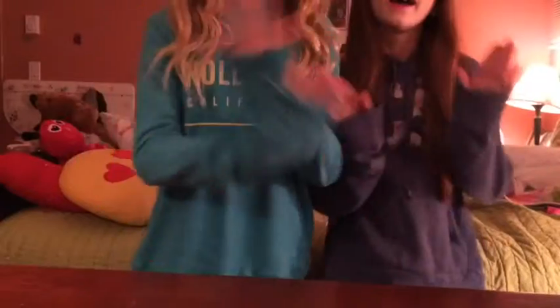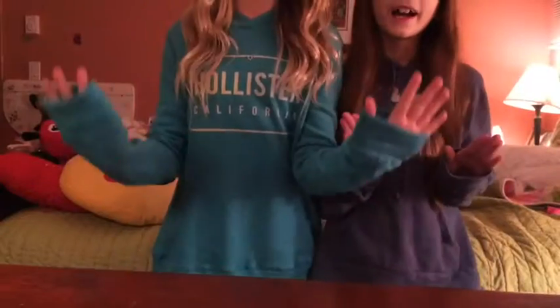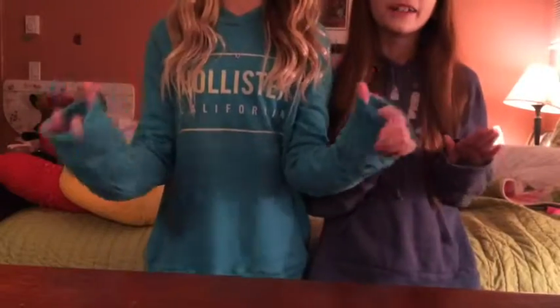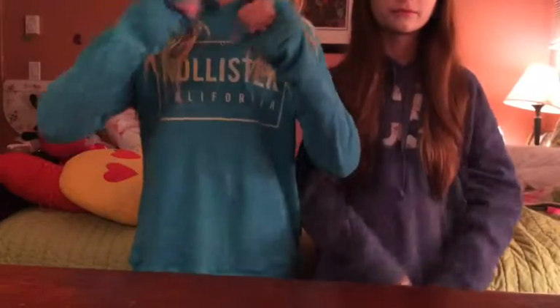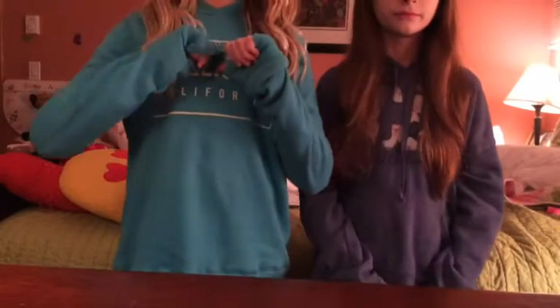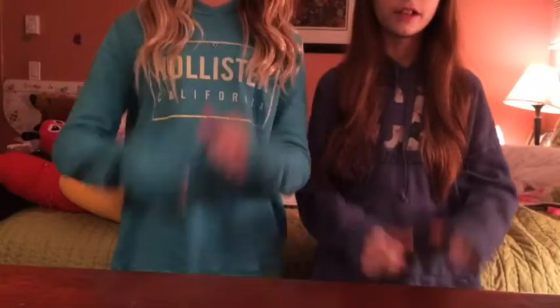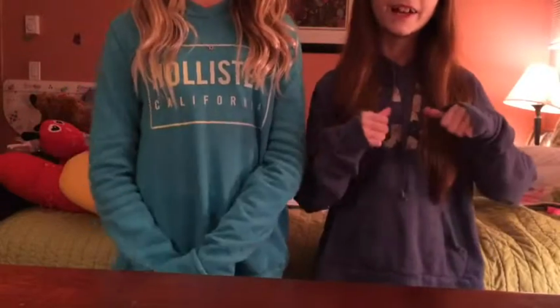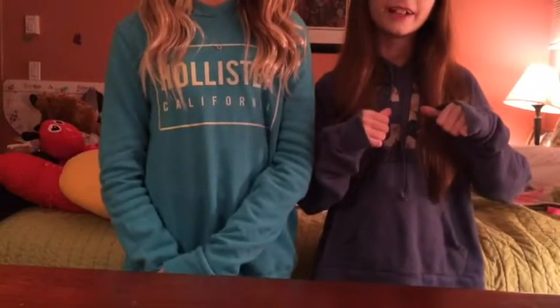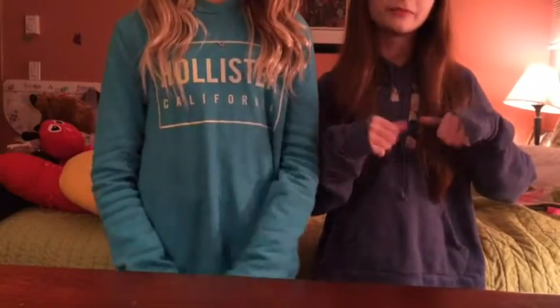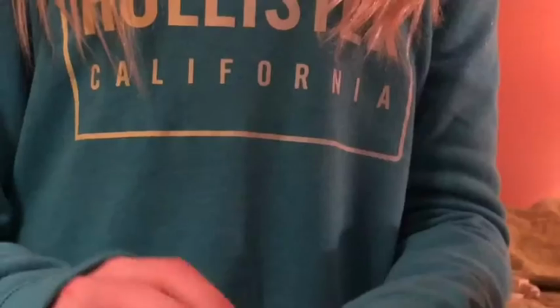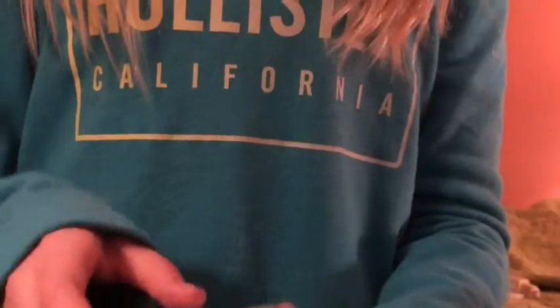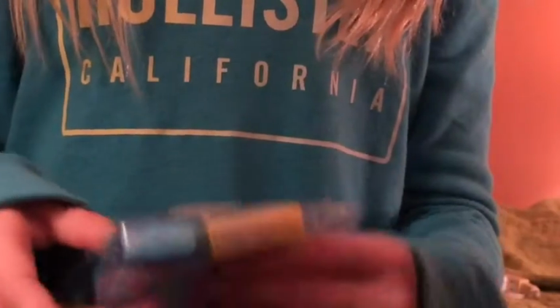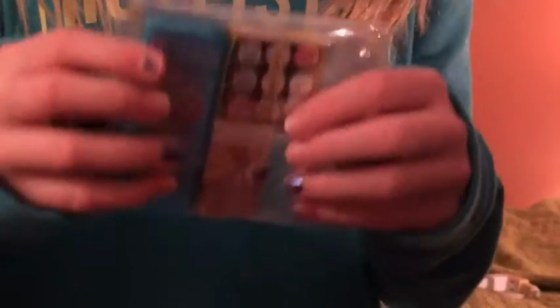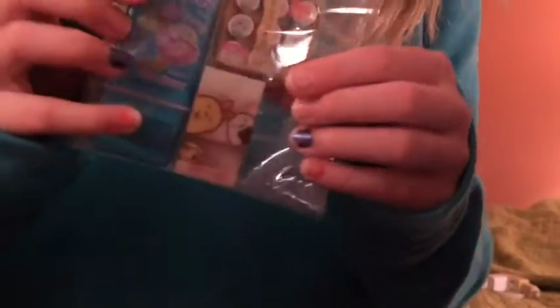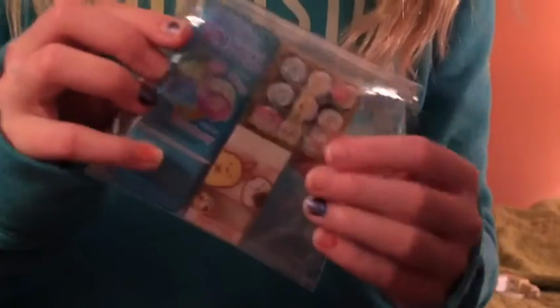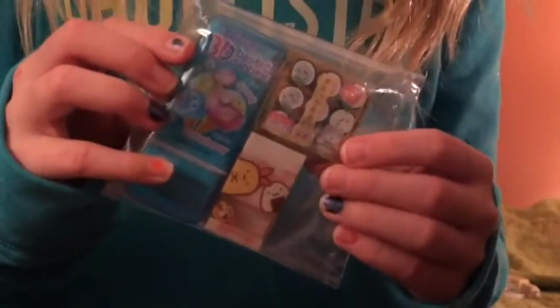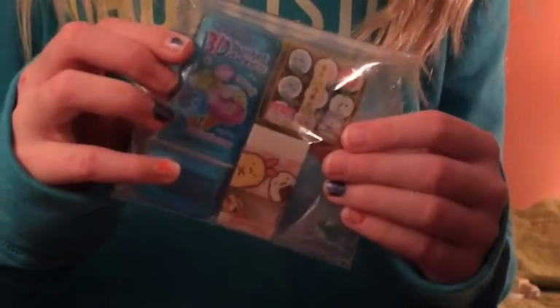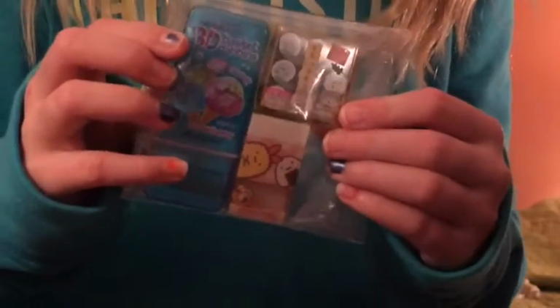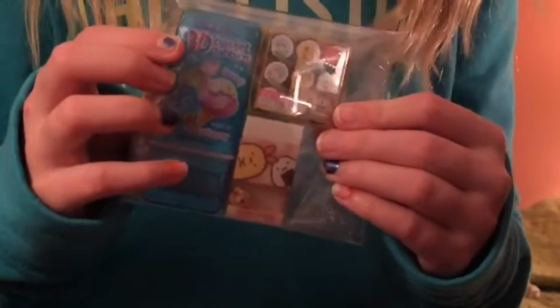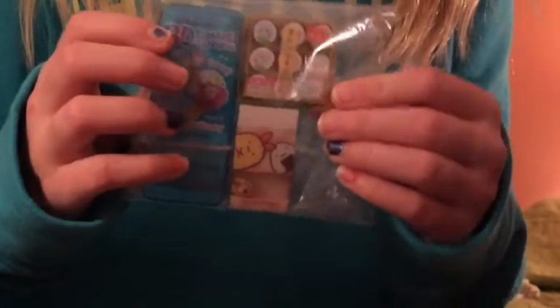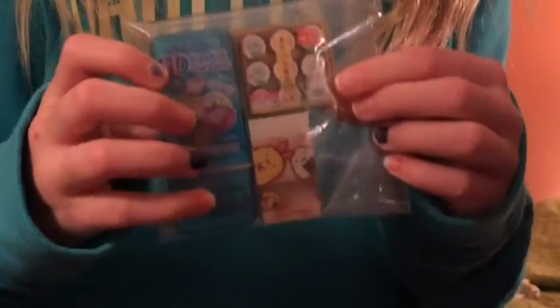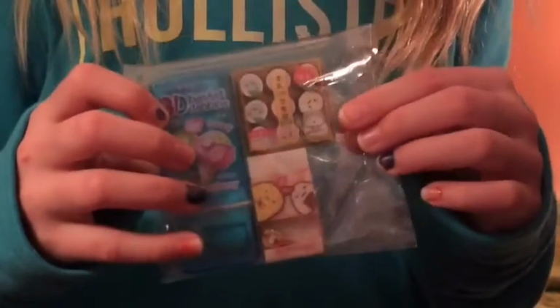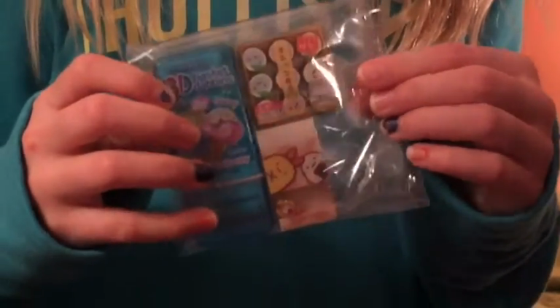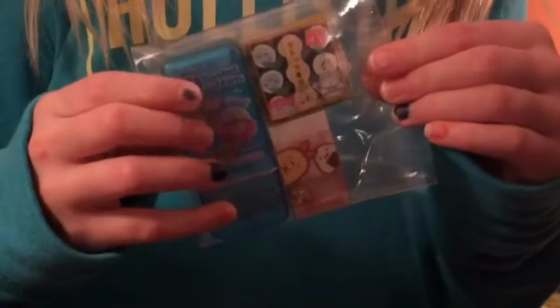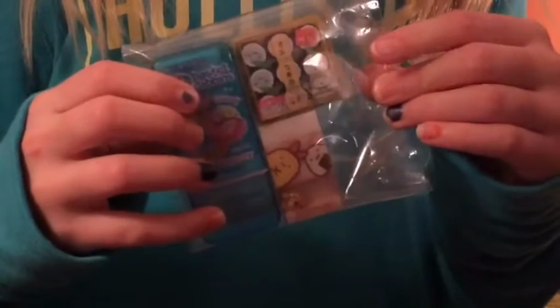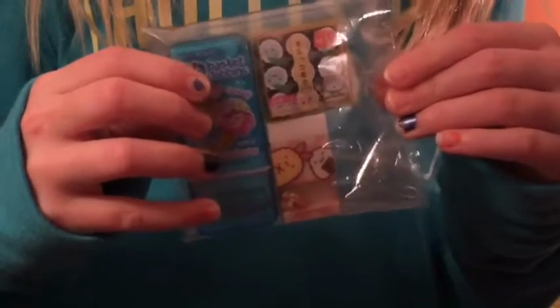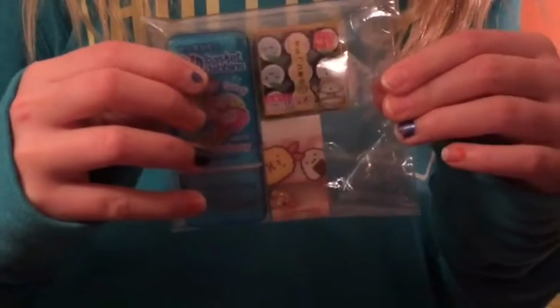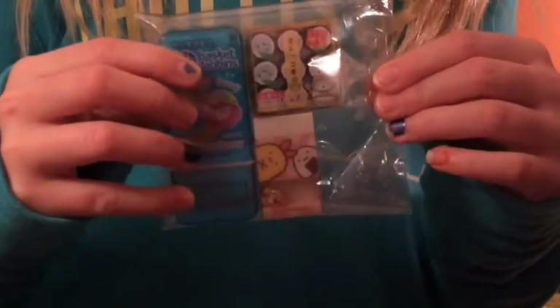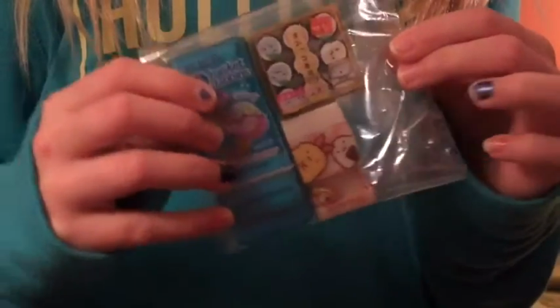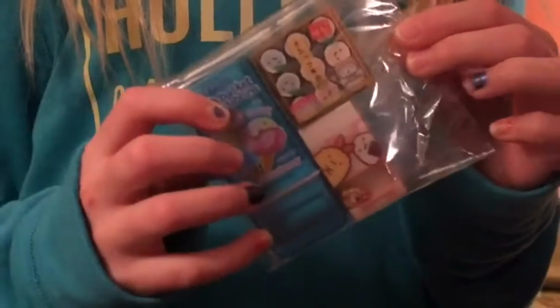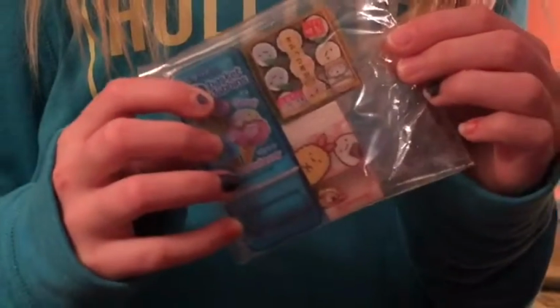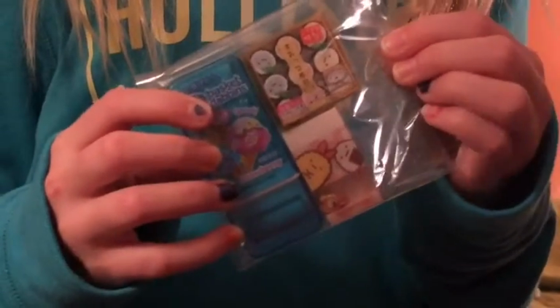Hey guys! It's Maddie and Cloudy here. So today we have this package from Cool Pencil Case and we took it out of the package already because we didn't want to have any problems cutting it and opening it for you guys.